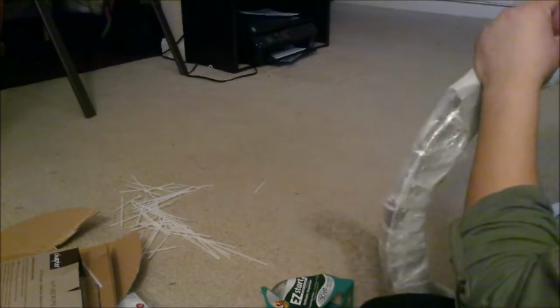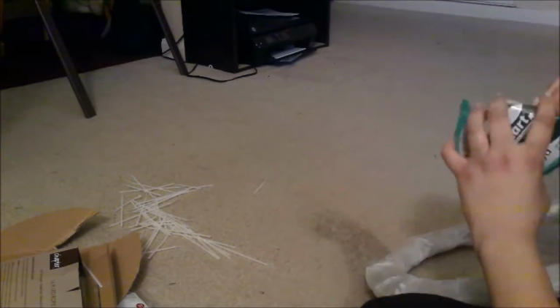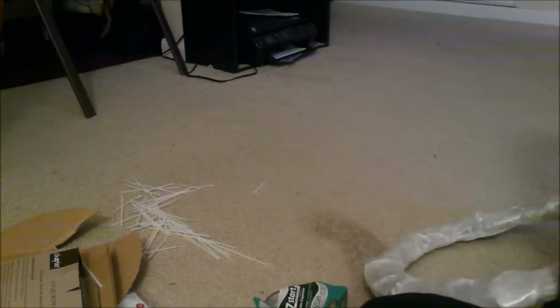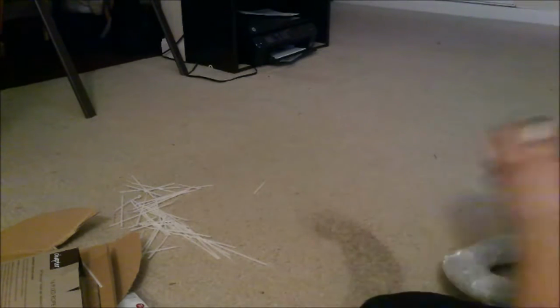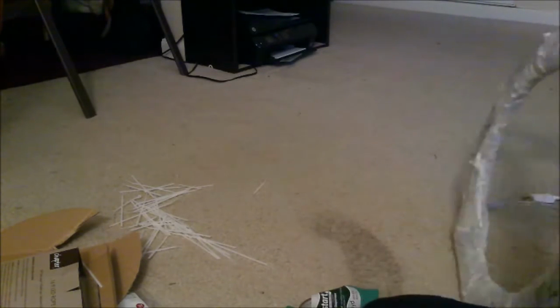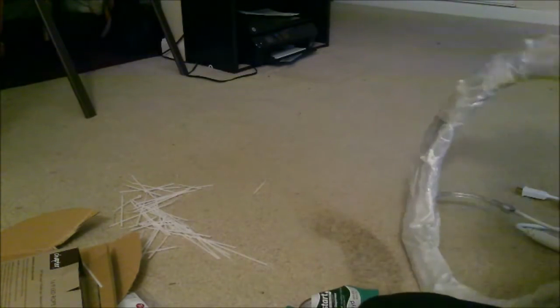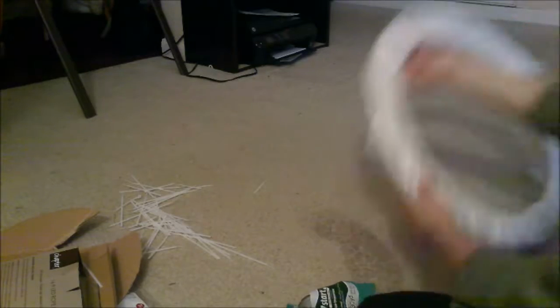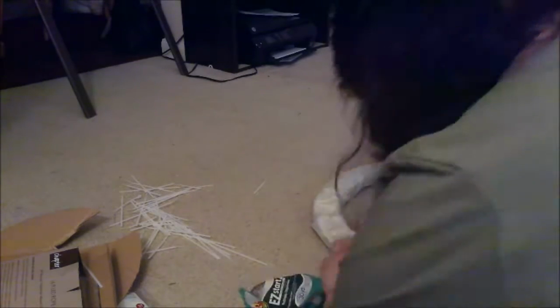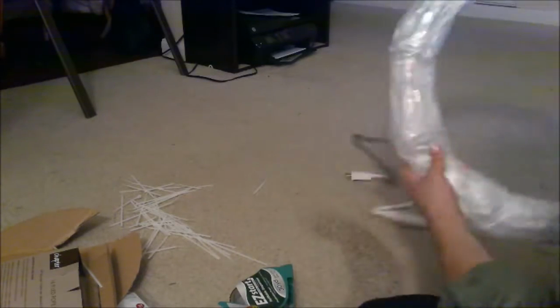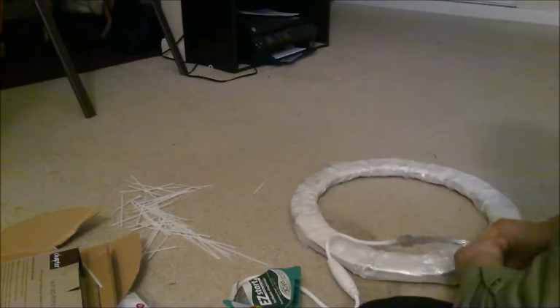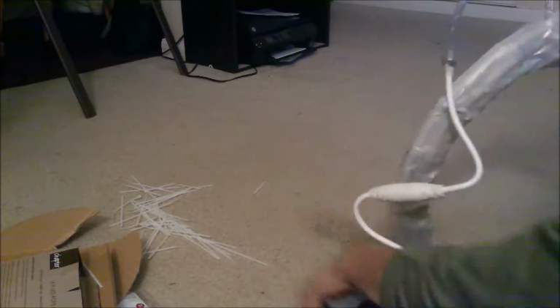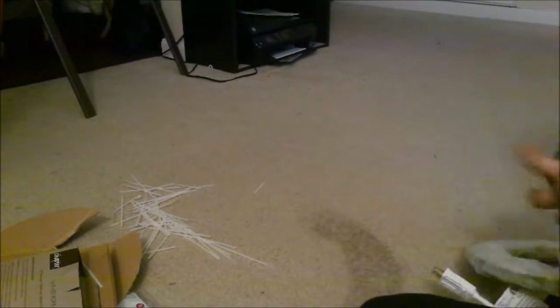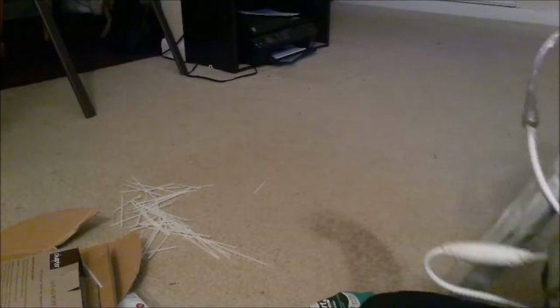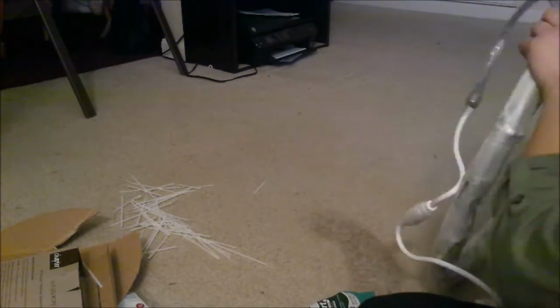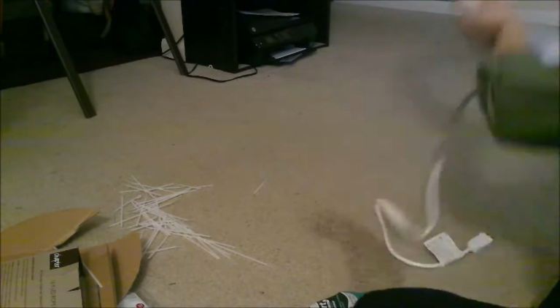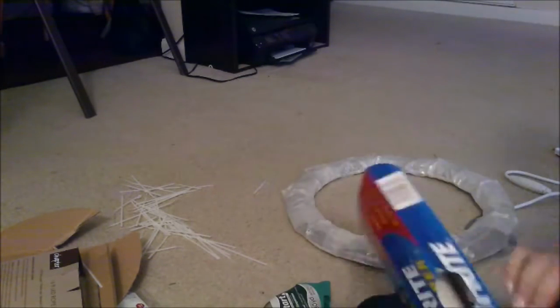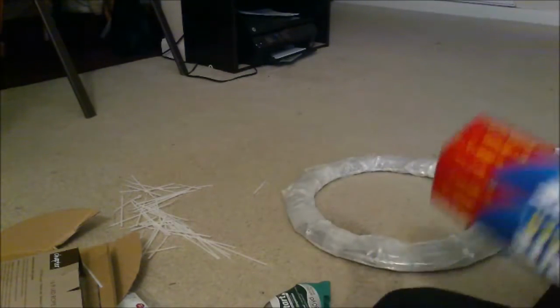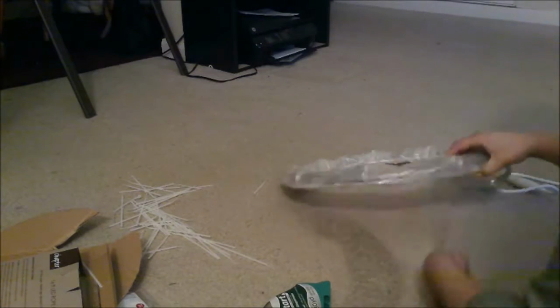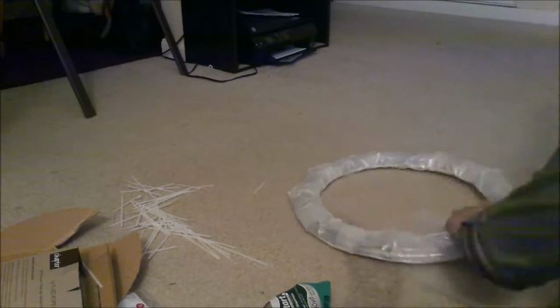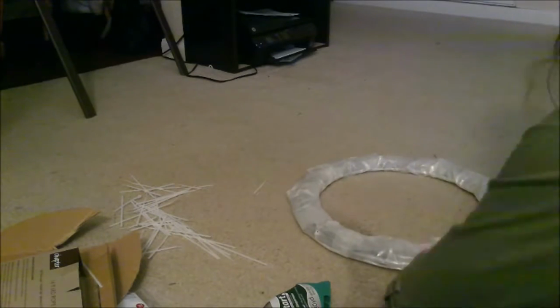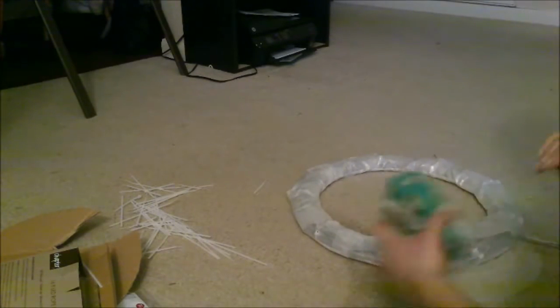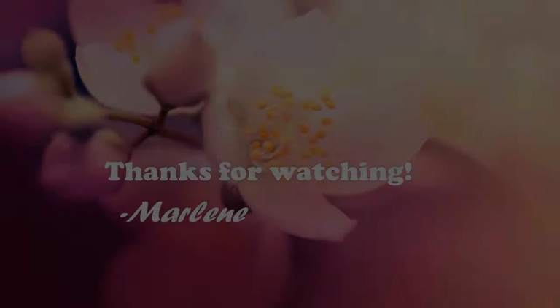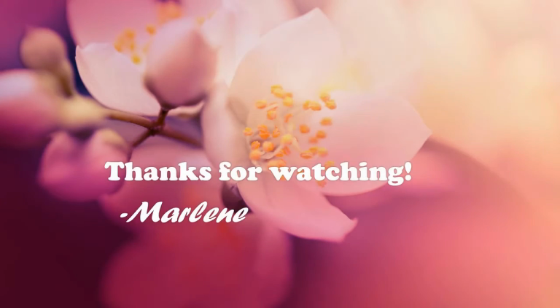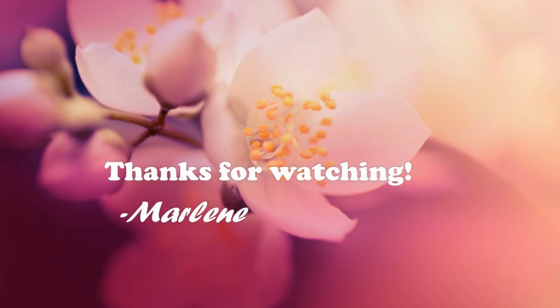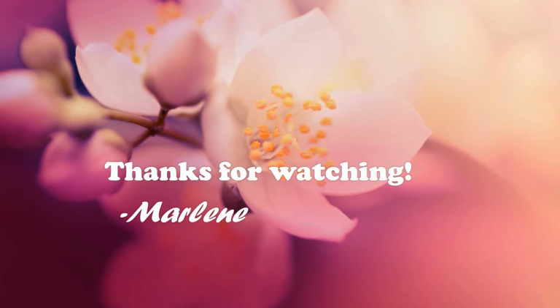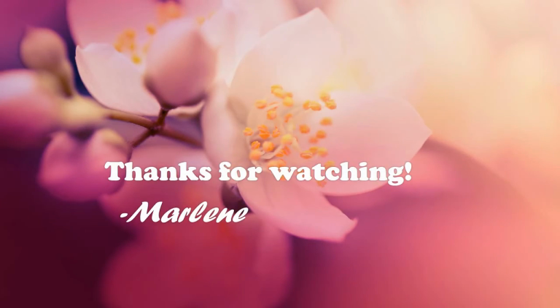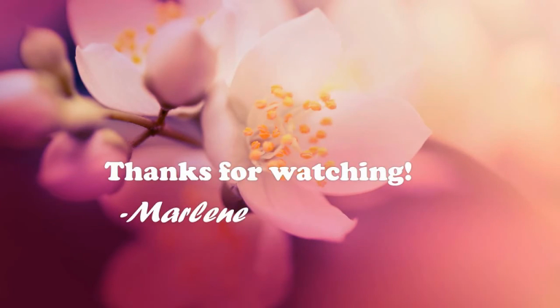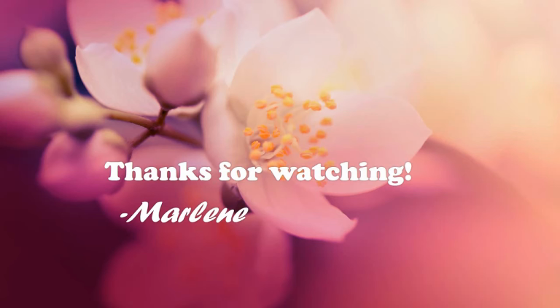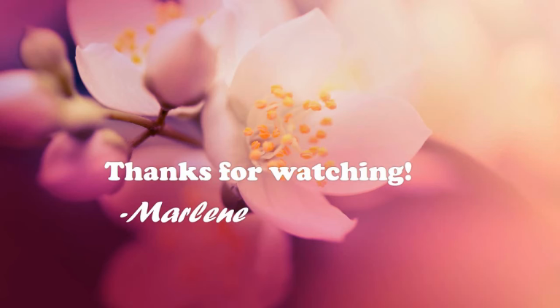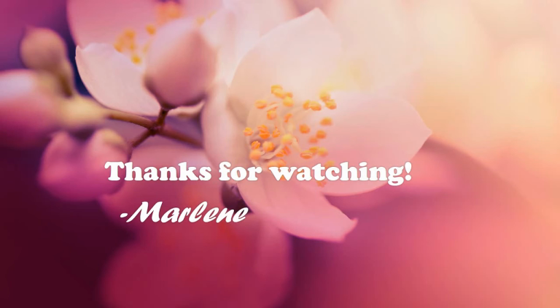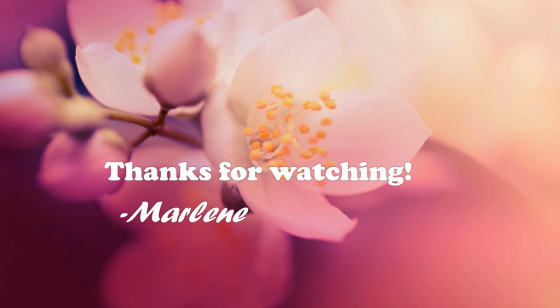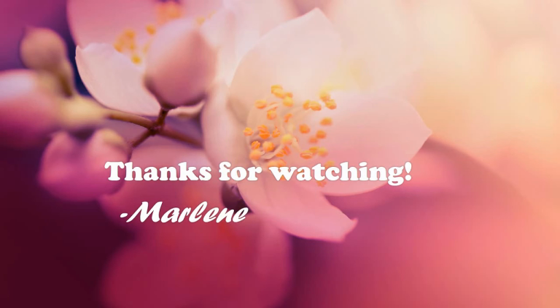And that, my friends, is how you make the diva ring light — that's really all there is to it. Once you finish wrapping it, you're done. It works great, I've tried it, and you'll be seeing it in a video soon. Bye guys!